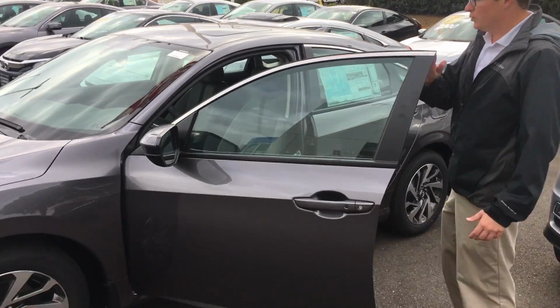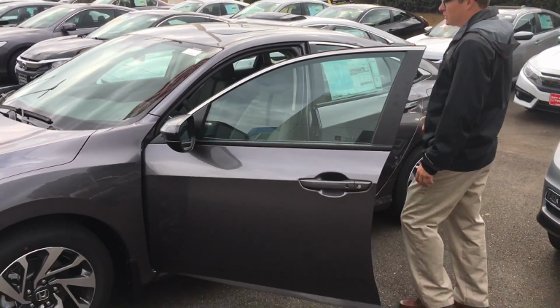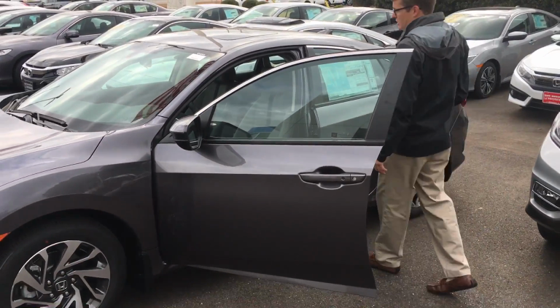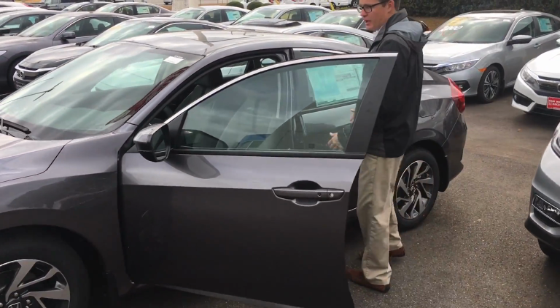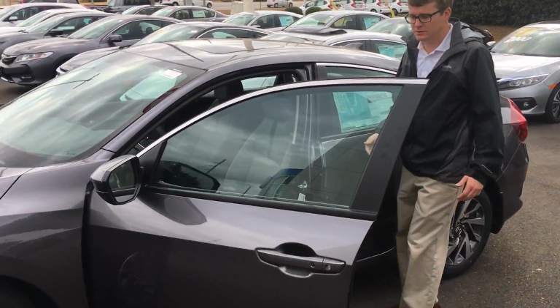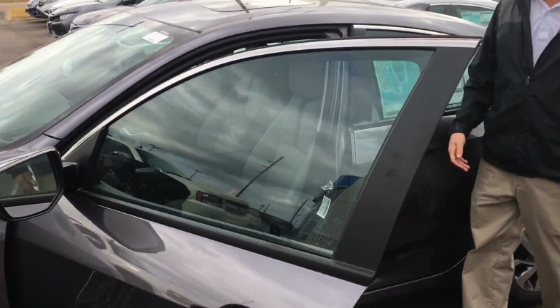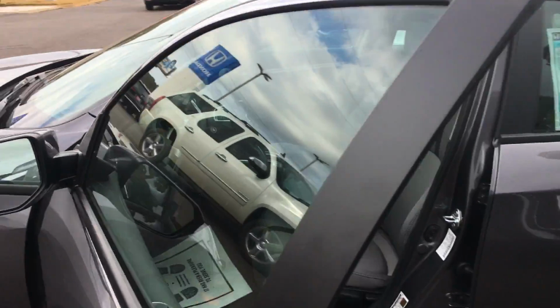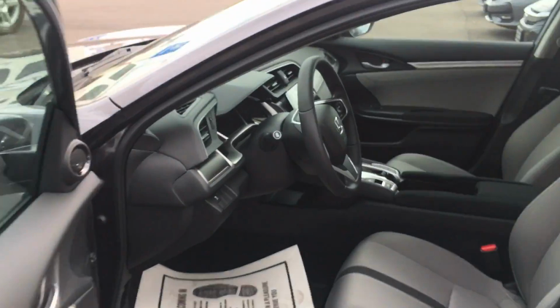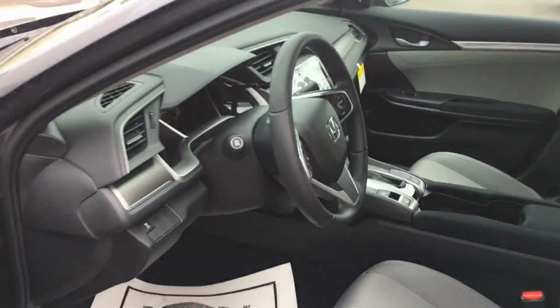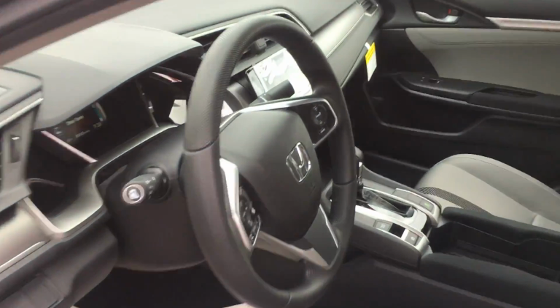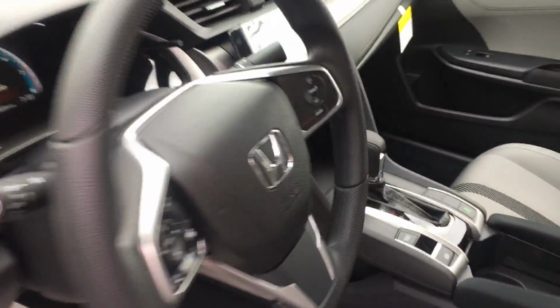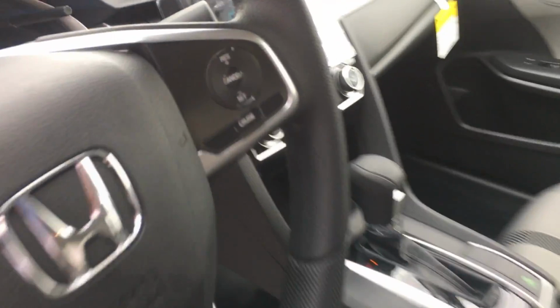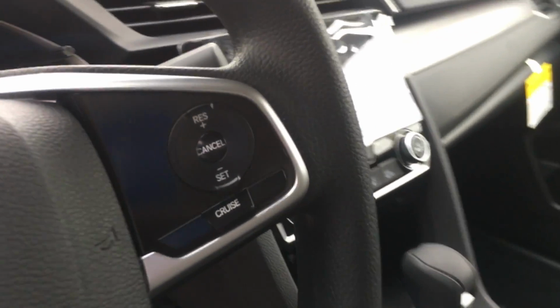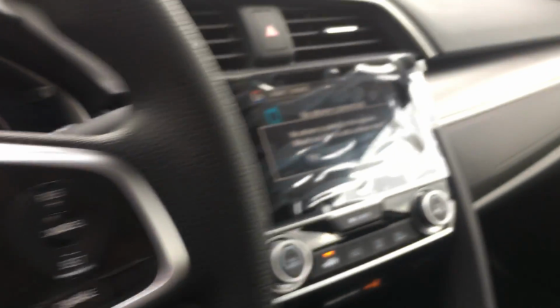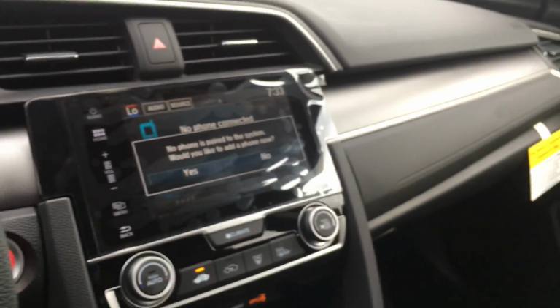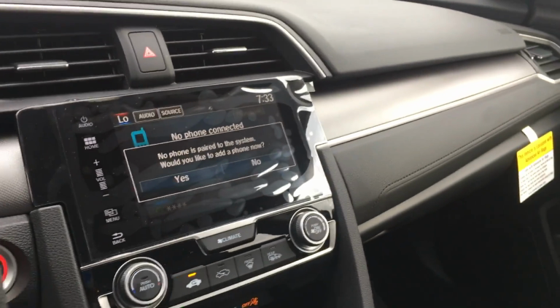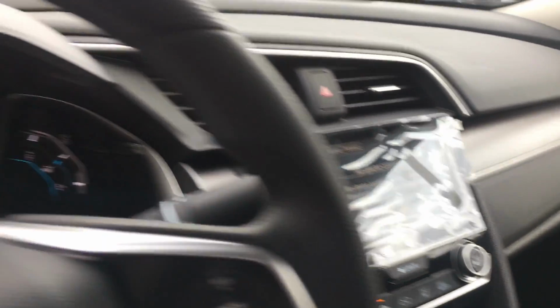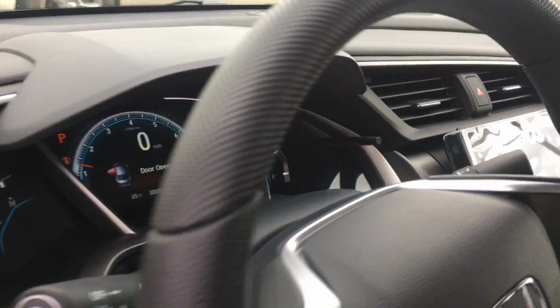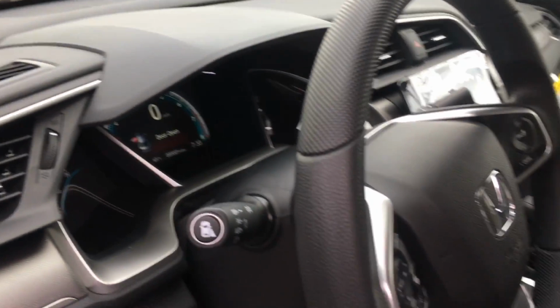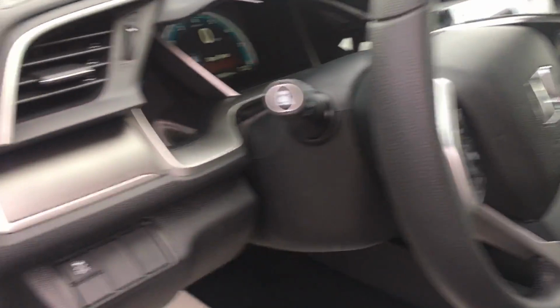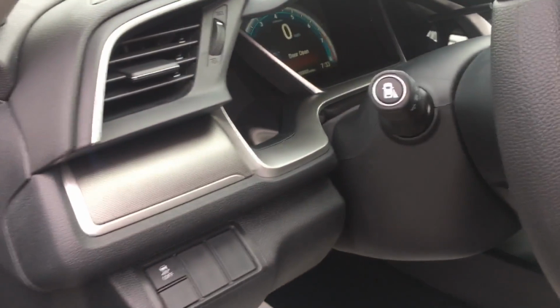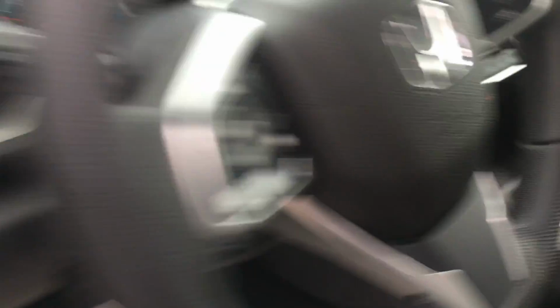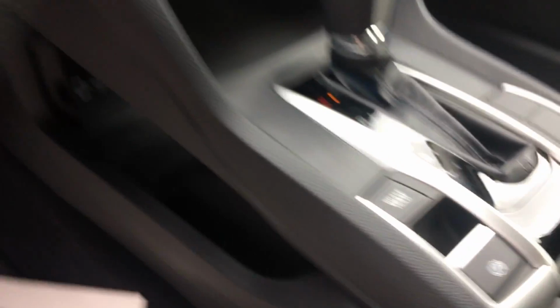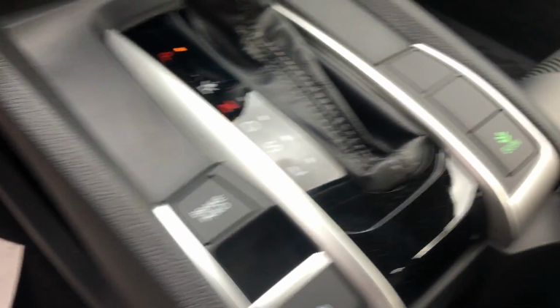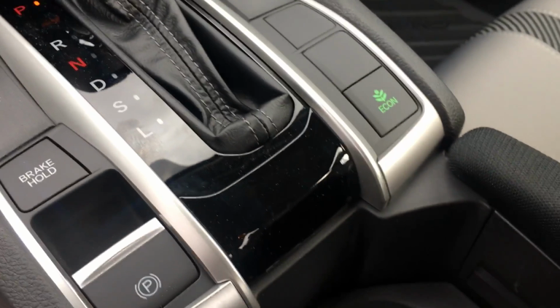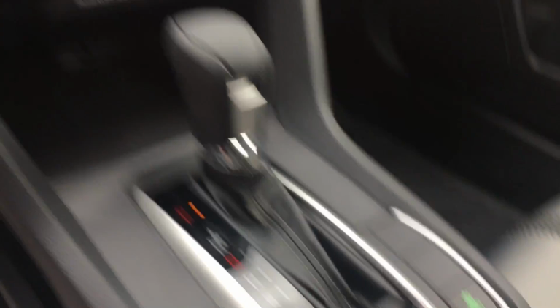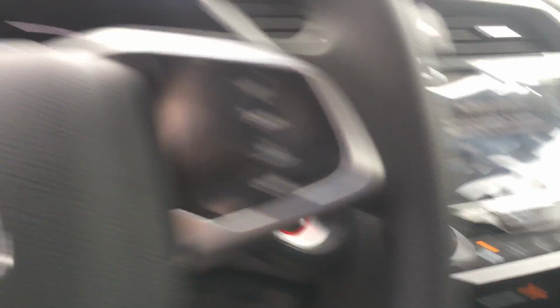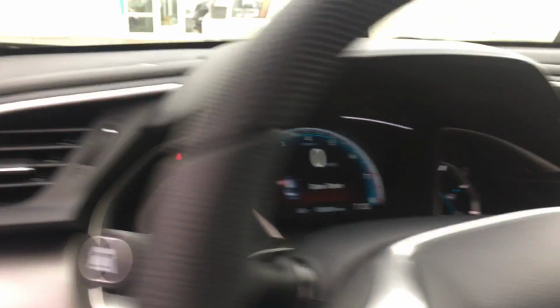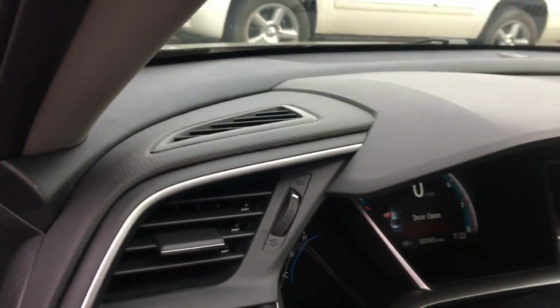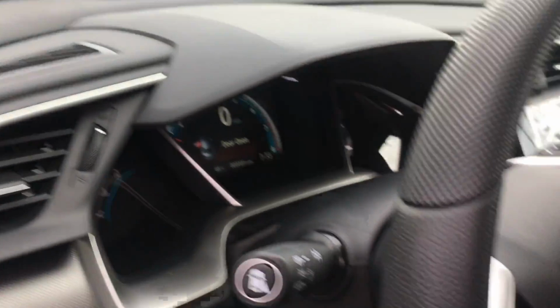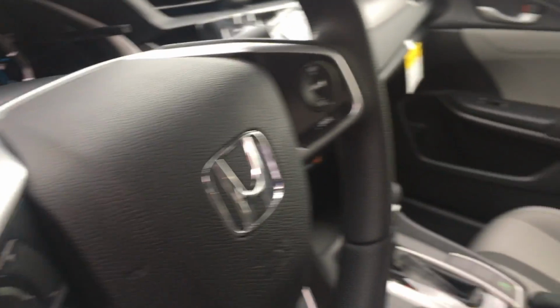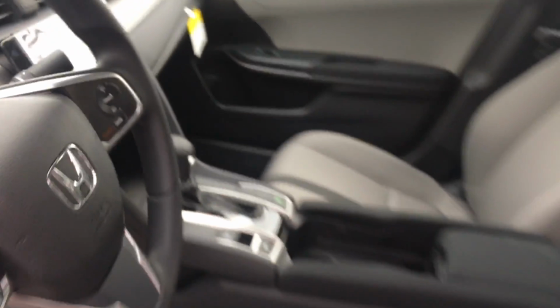We'll take a look at the inside now. This vehicle is going to have backup camera, Bluetooth, cruise control, an Econ button to help you save gas, heads up display, as well as Apple CarPlay and Android Auto.